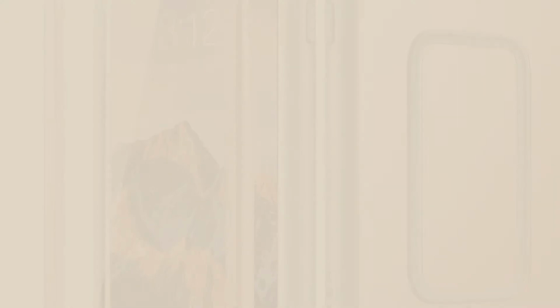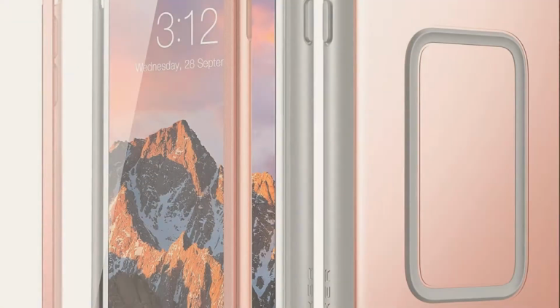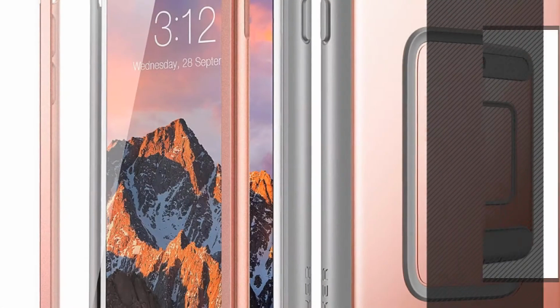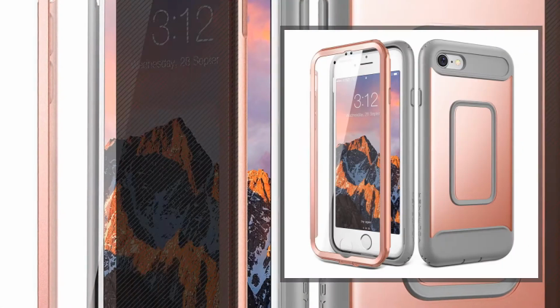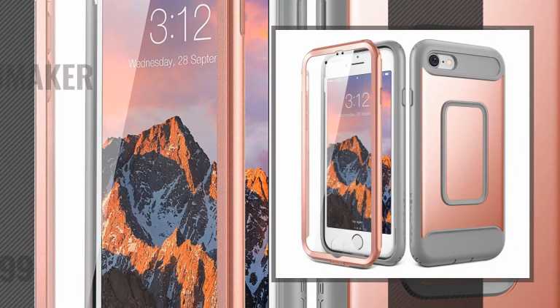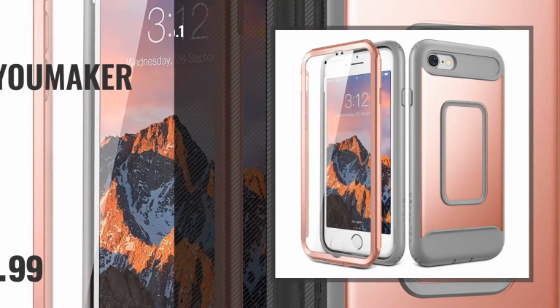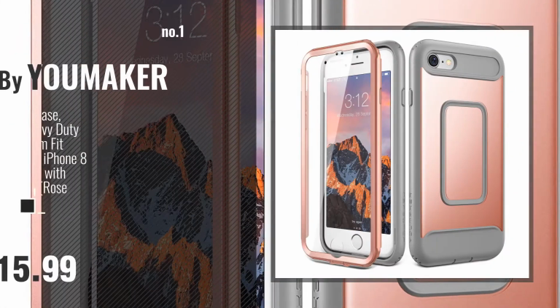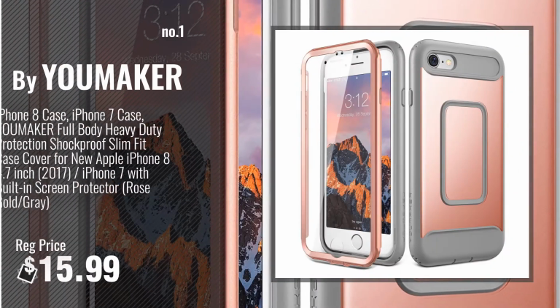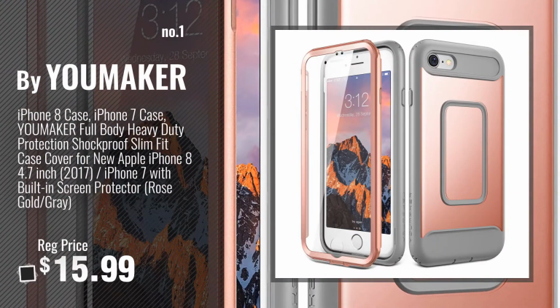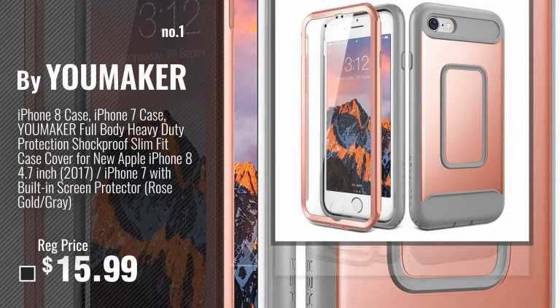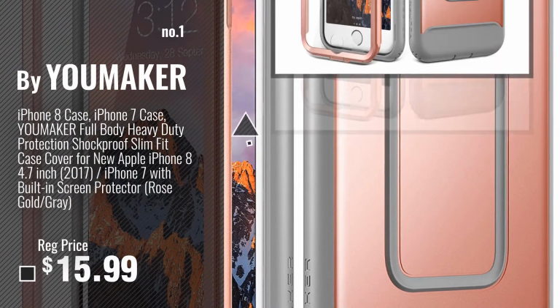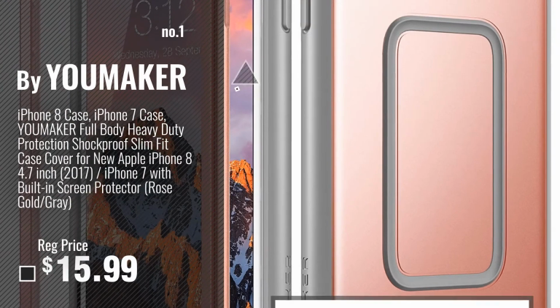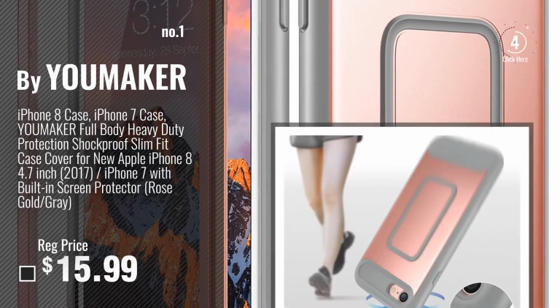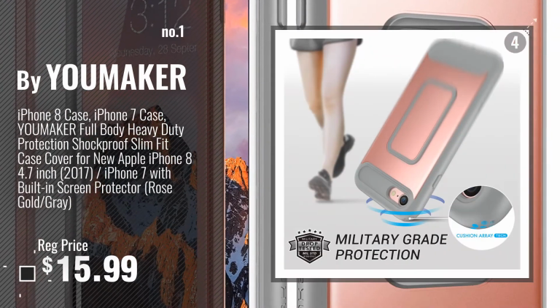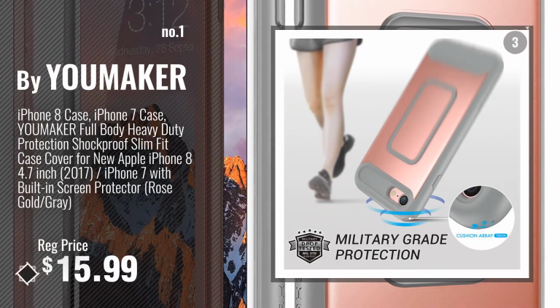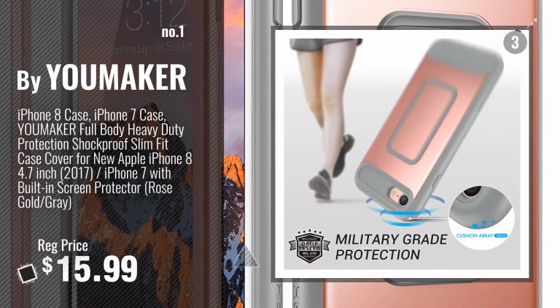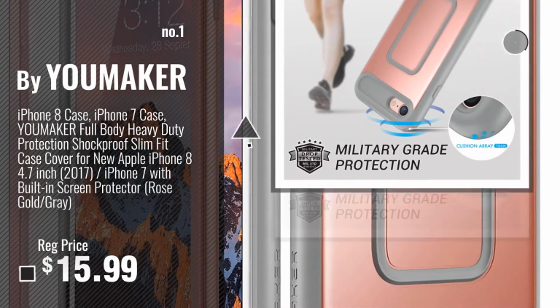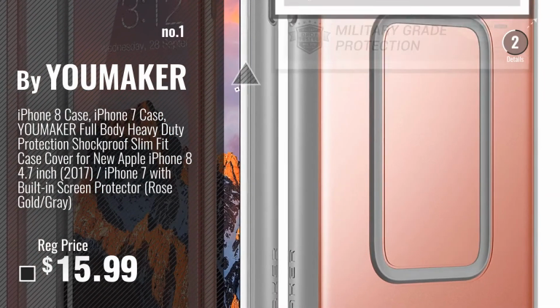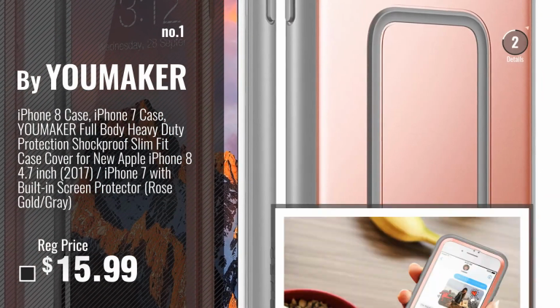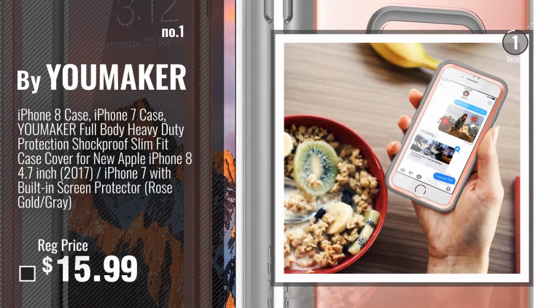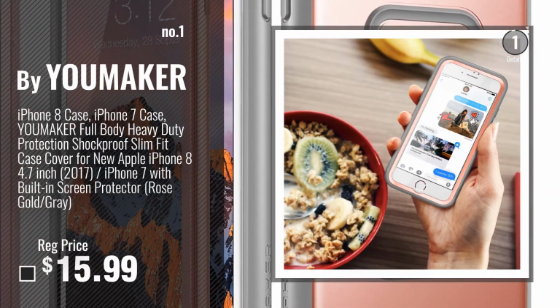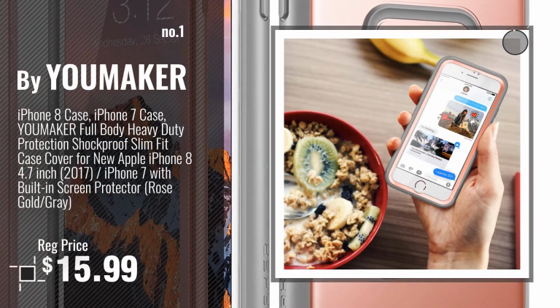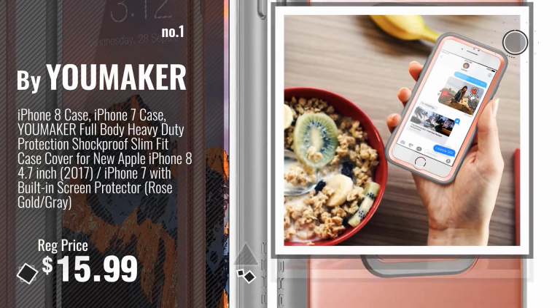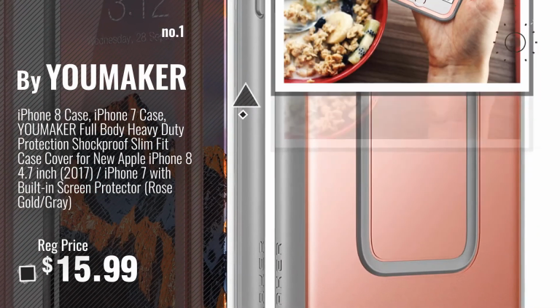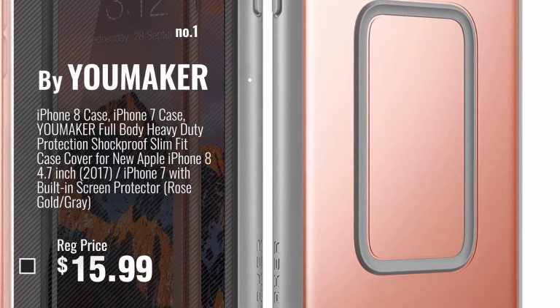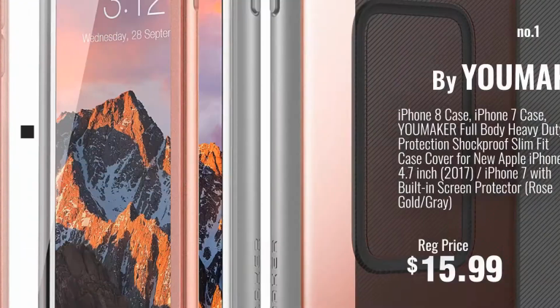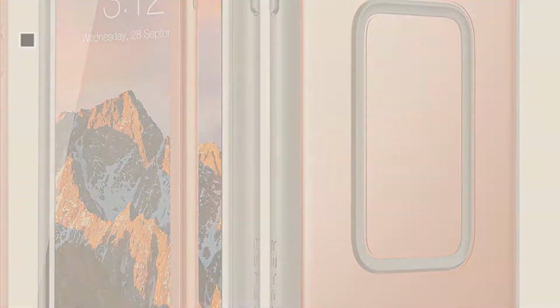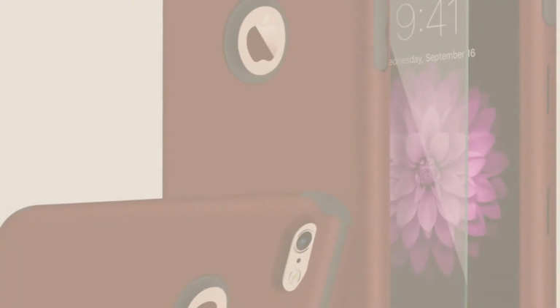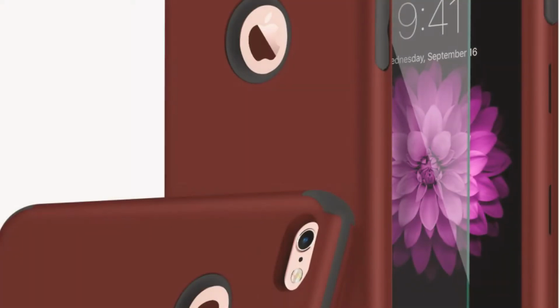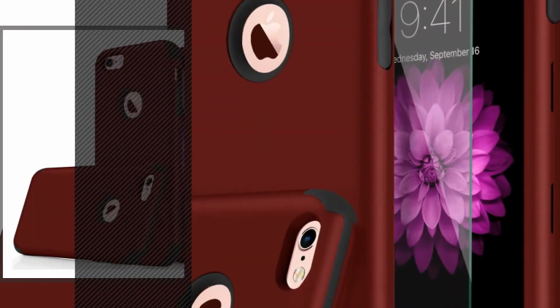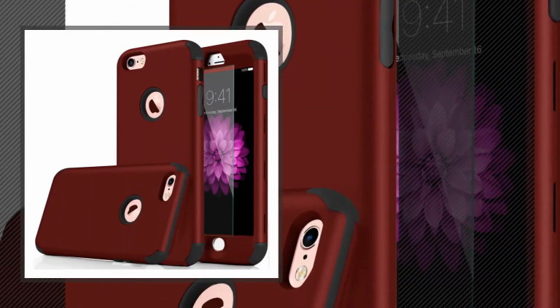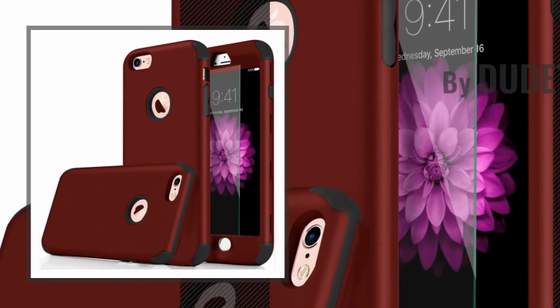Number 1, Most Popular, by YouMaker. Watch this video, choose your favorite. Number 2, by DudeTop.